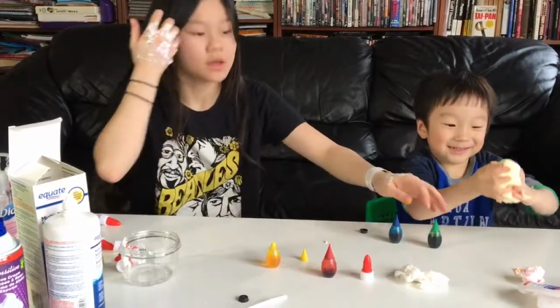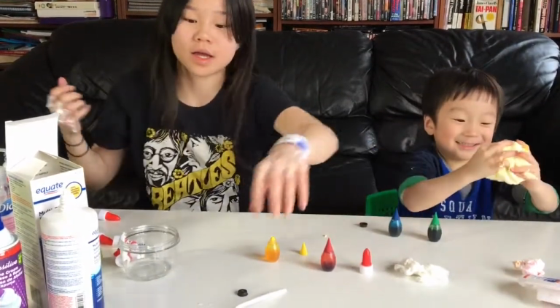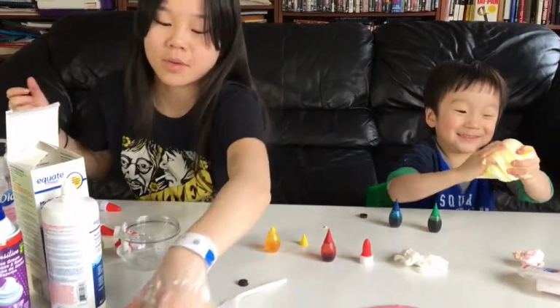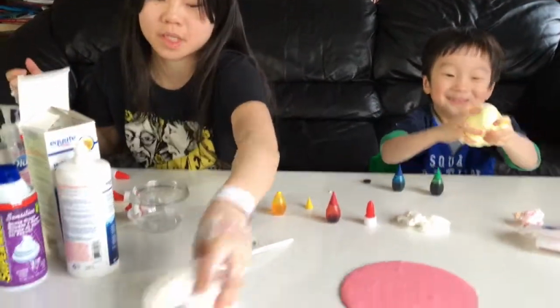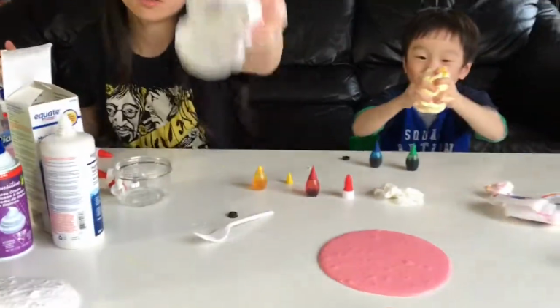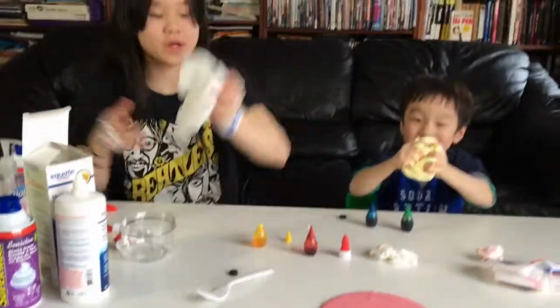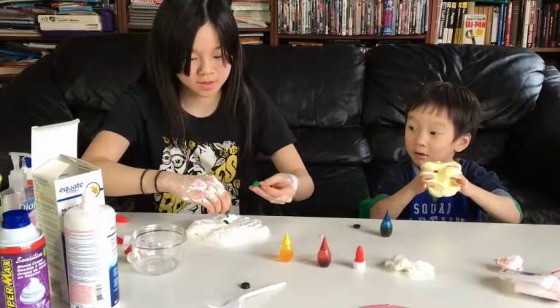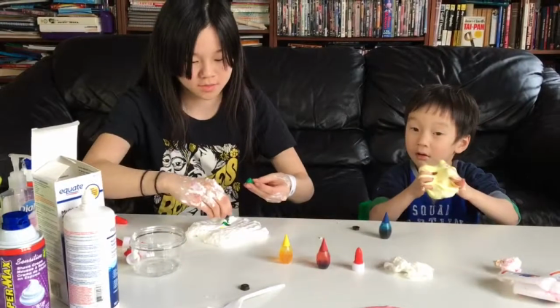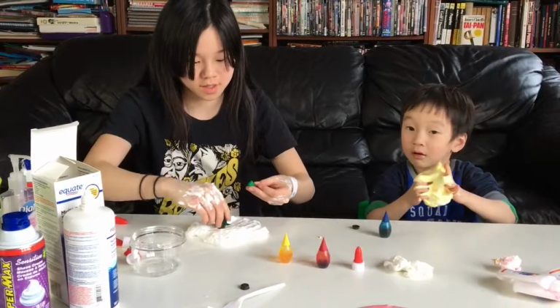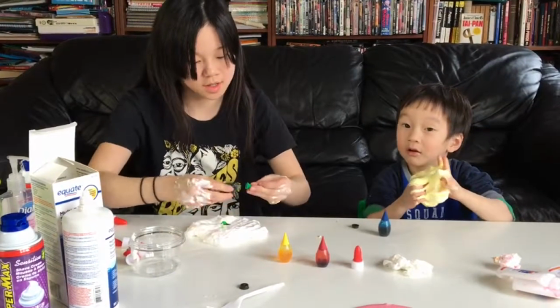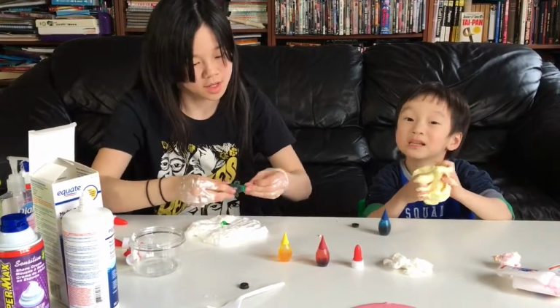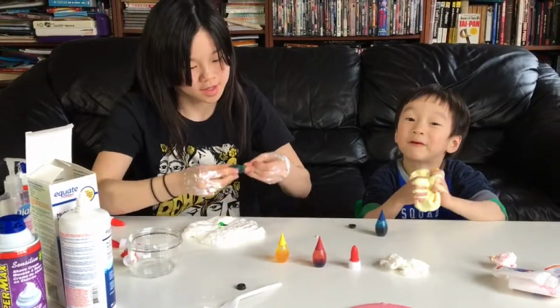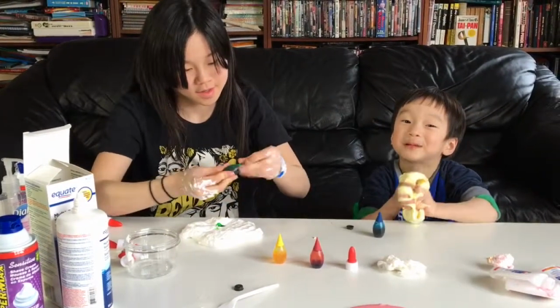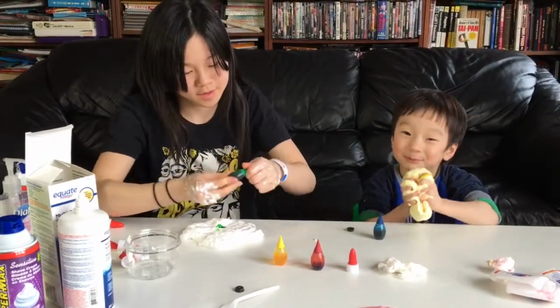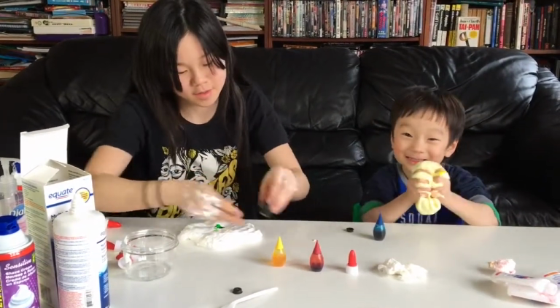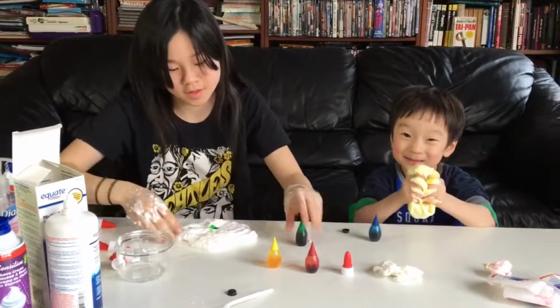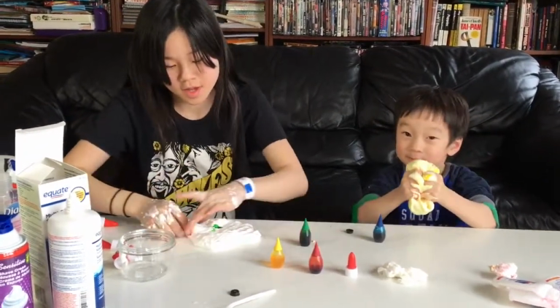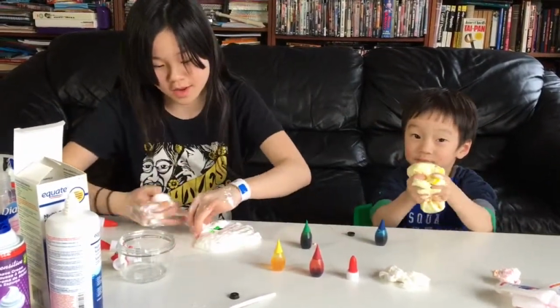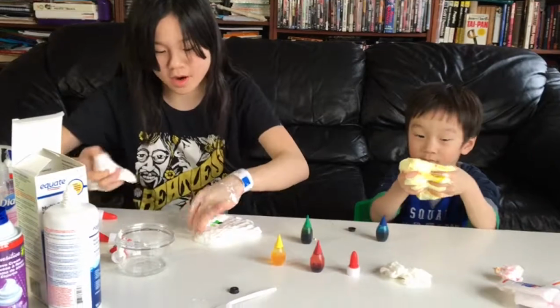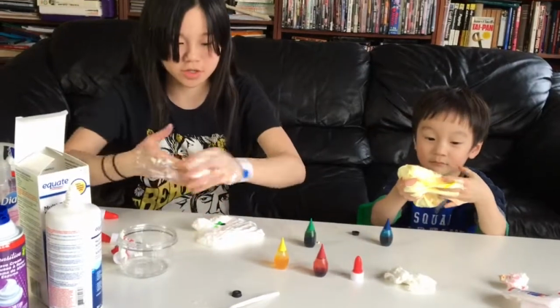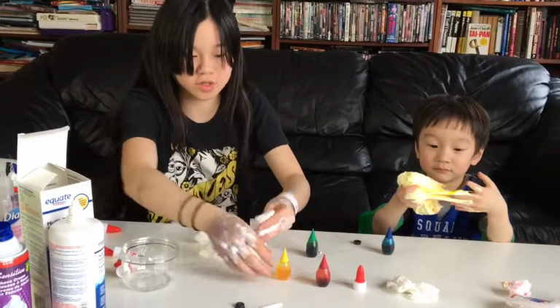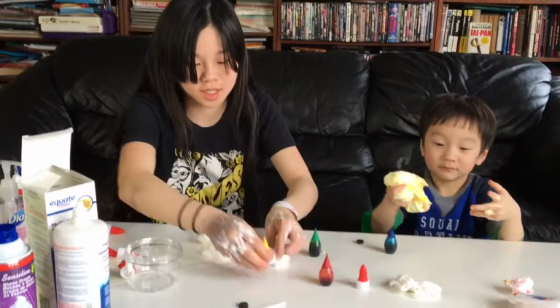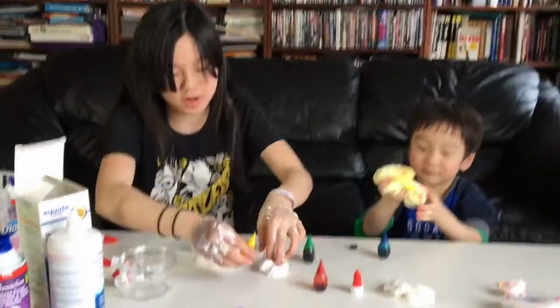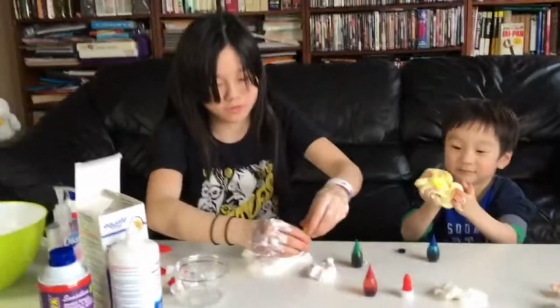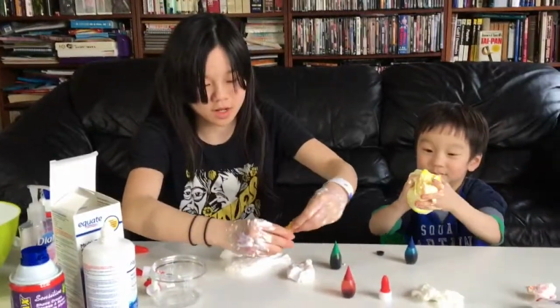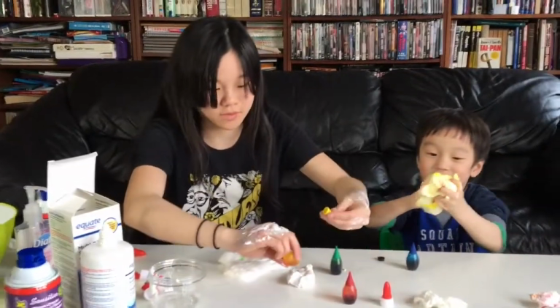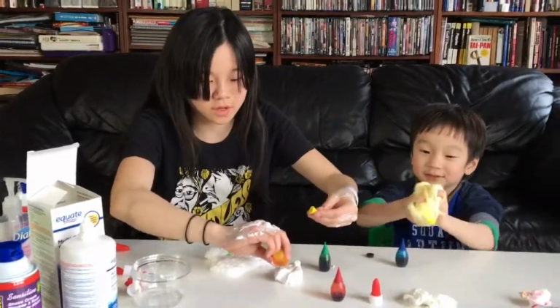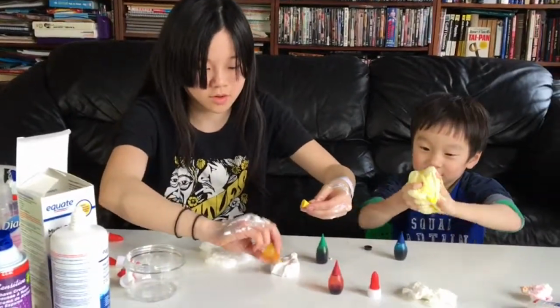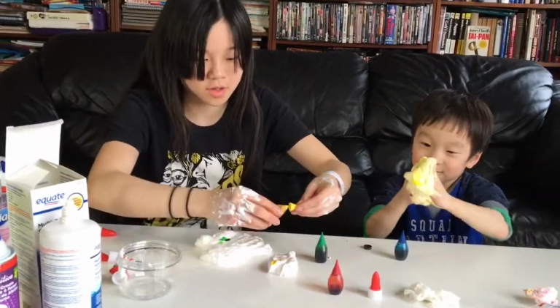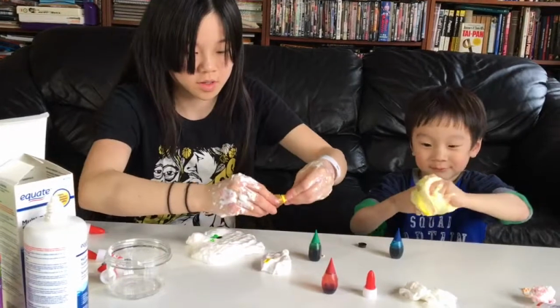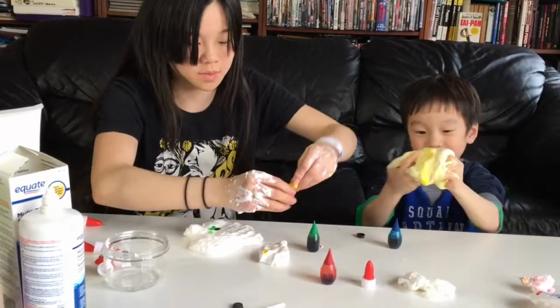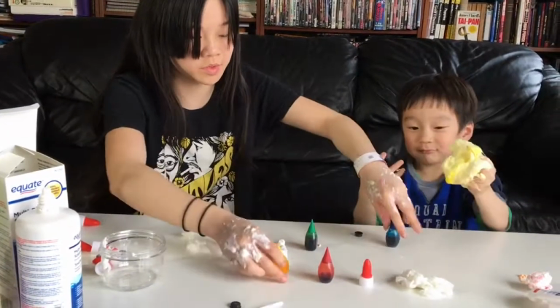And I'm going to mix the next color — green. Green is my favorite color. And here I'm actually going to show you guys how to make green out of yellow and blue.